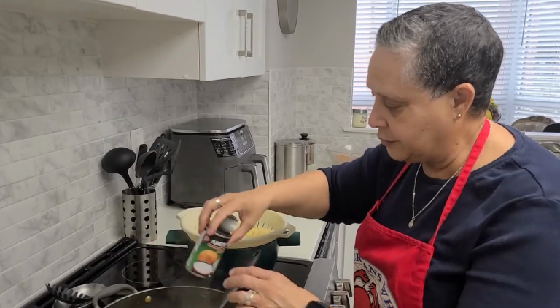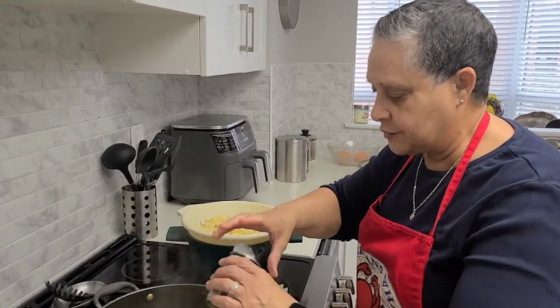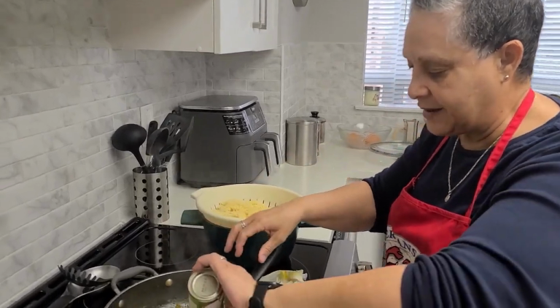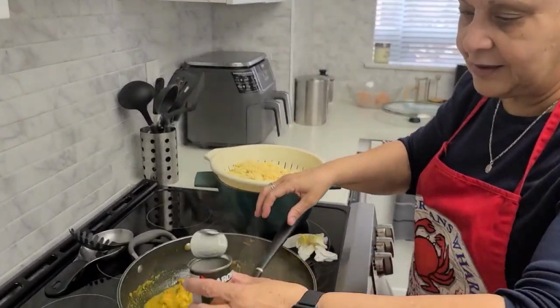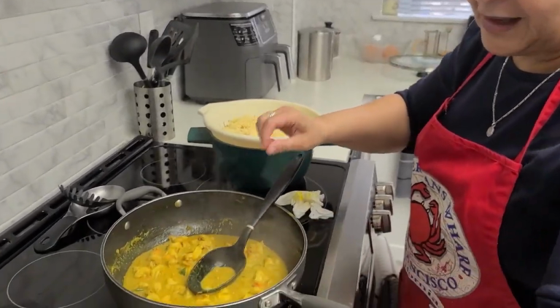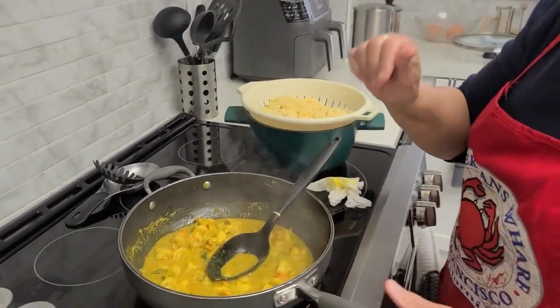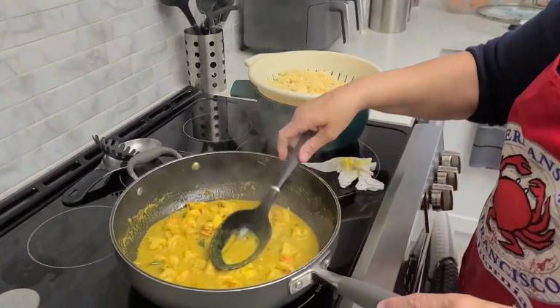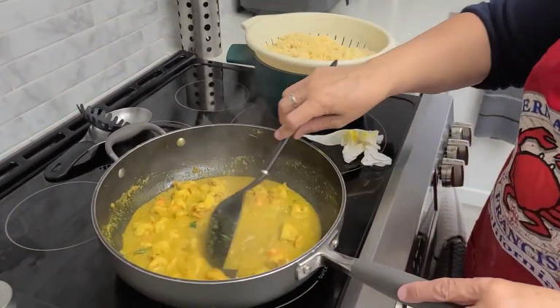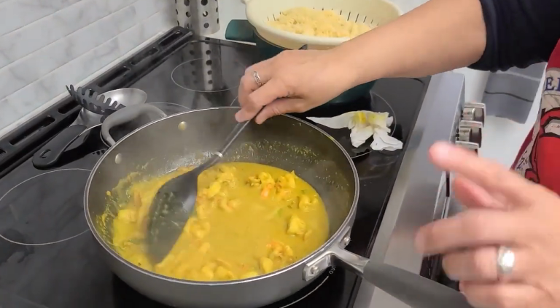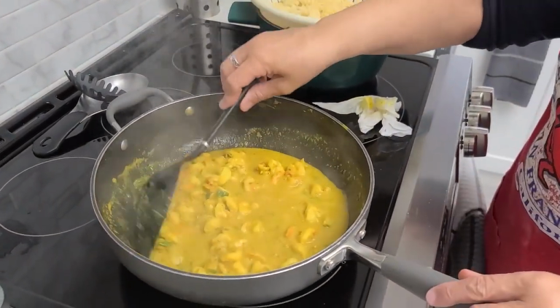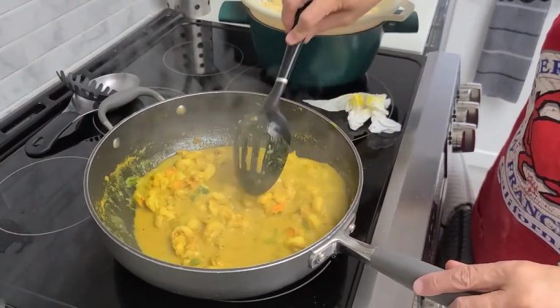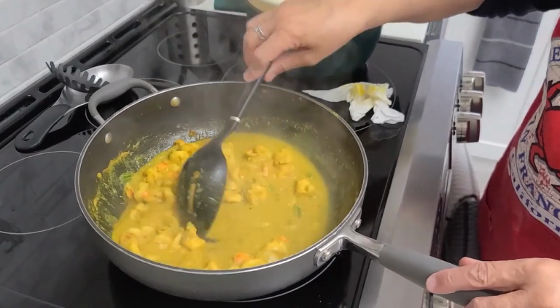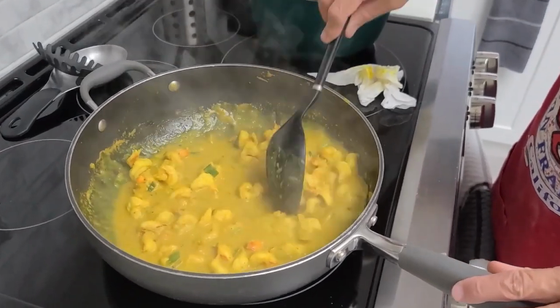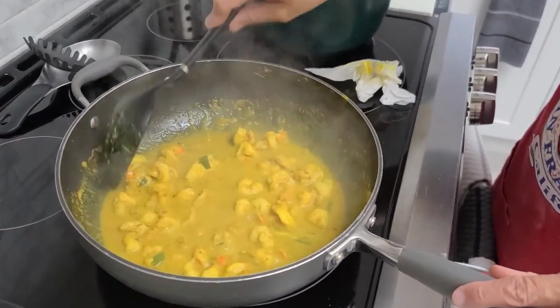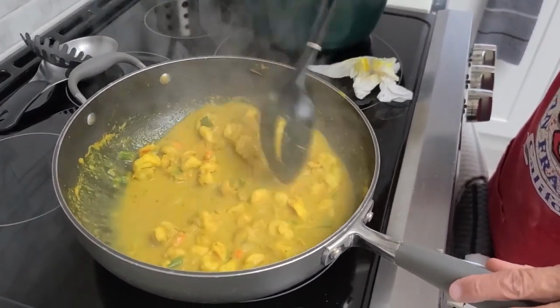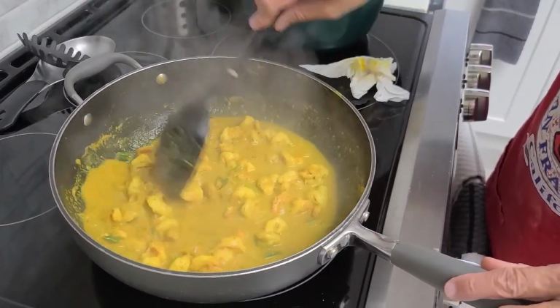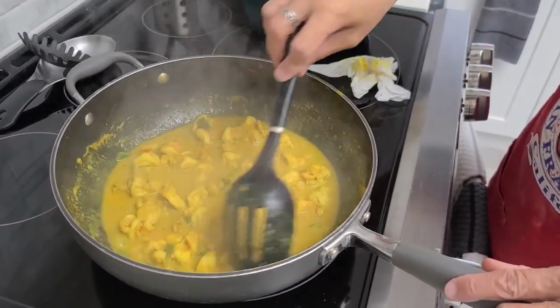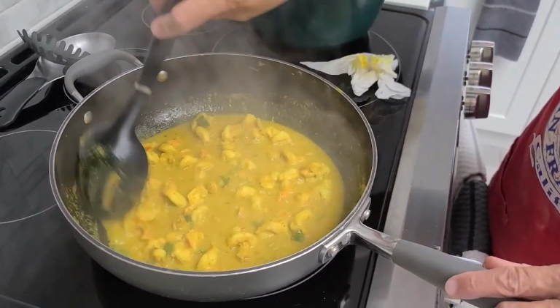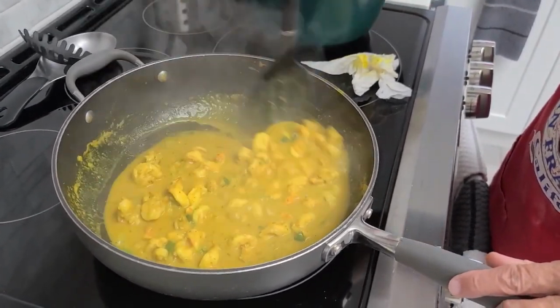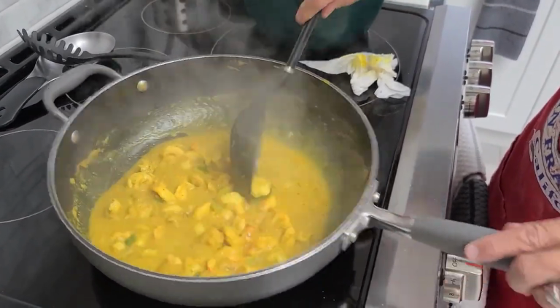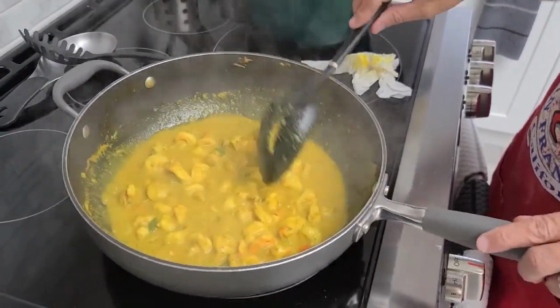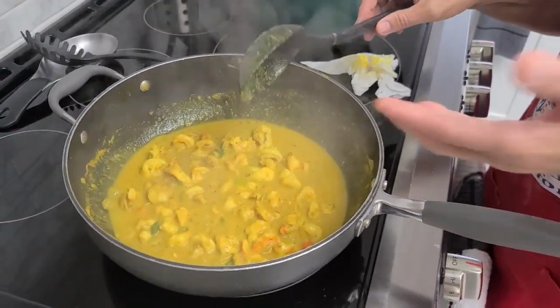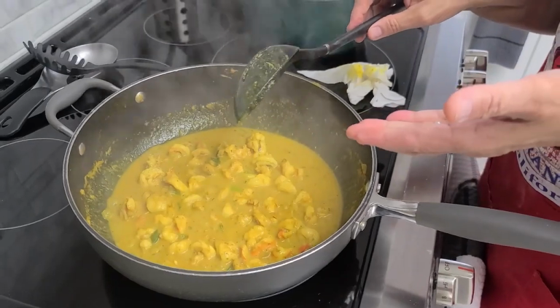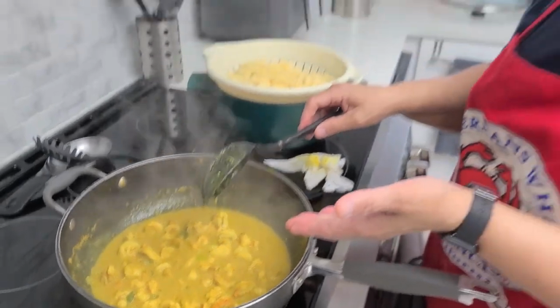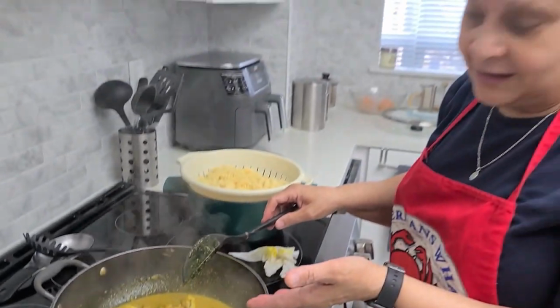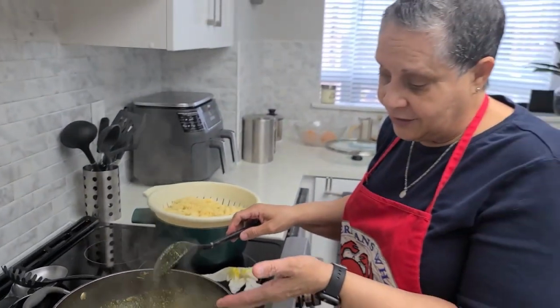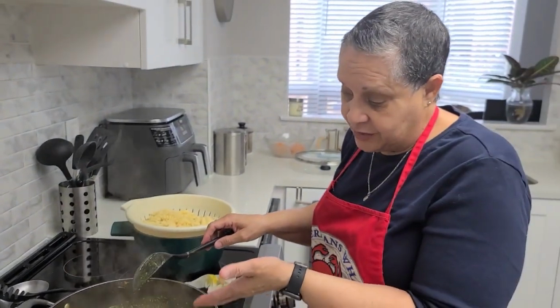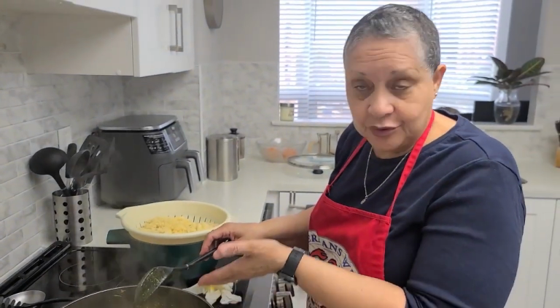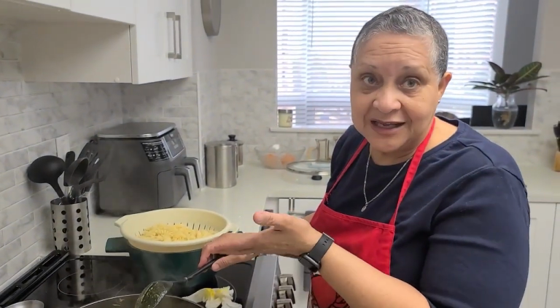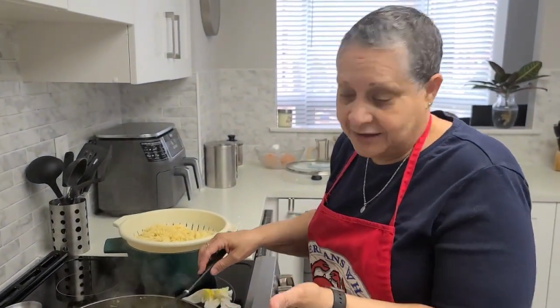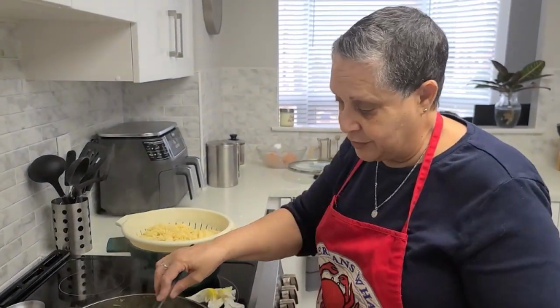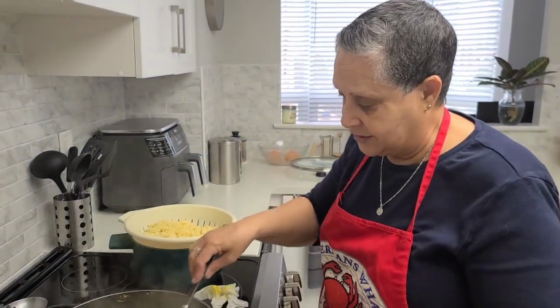Okay, I'm back. I did add a little salt, a little black pepper, and a little garlic just to adjust the taste a bit. It tastes delicious, honestly. So even if you're just making curry shrimp without pasta, you could do it exactly the same way.